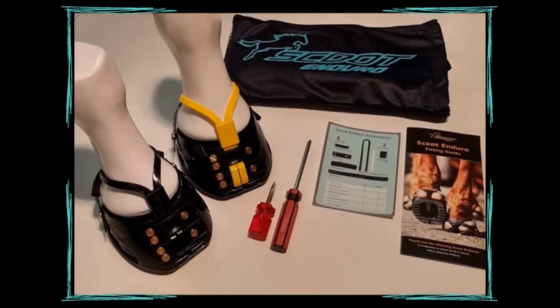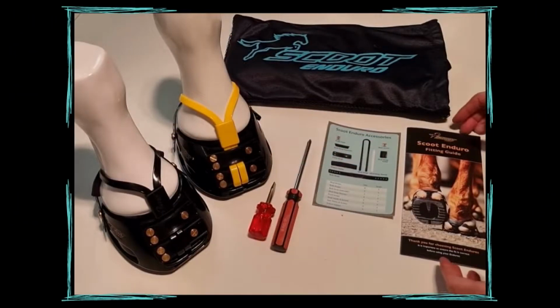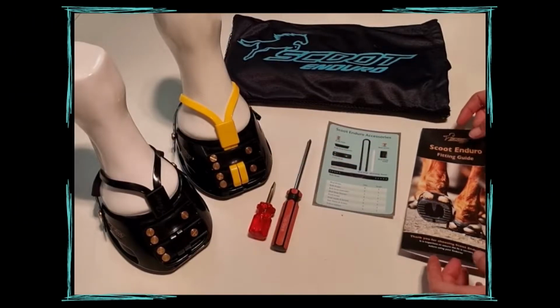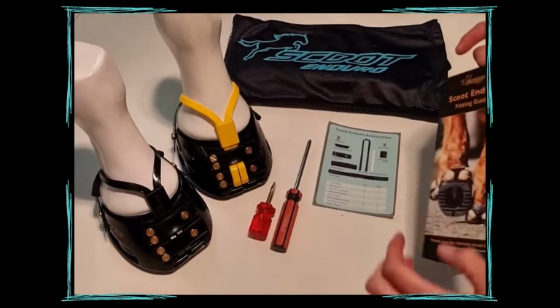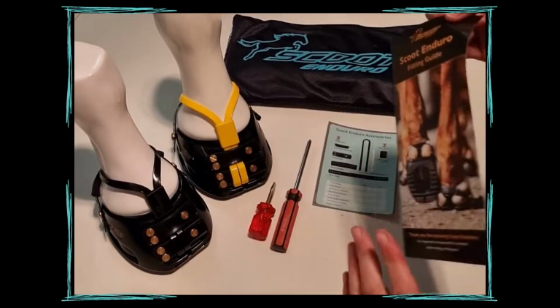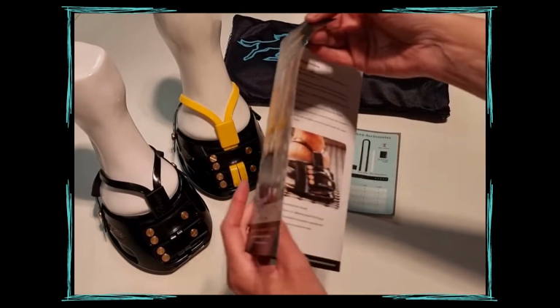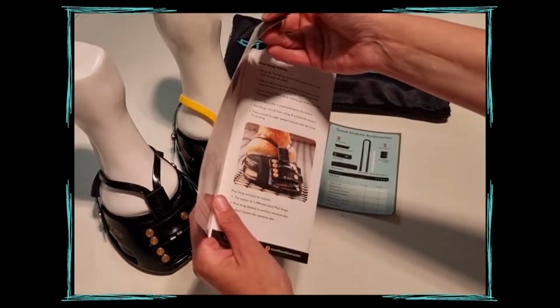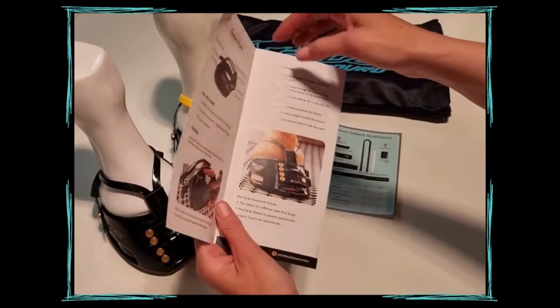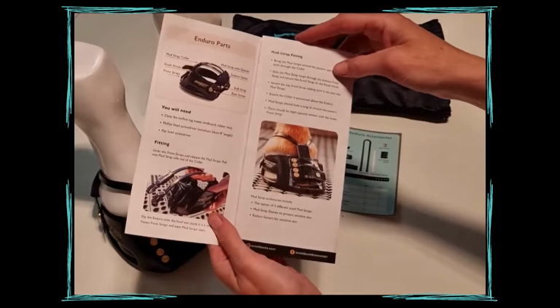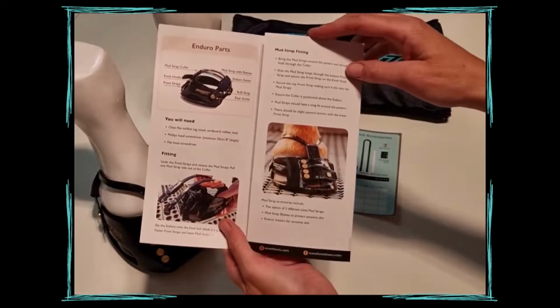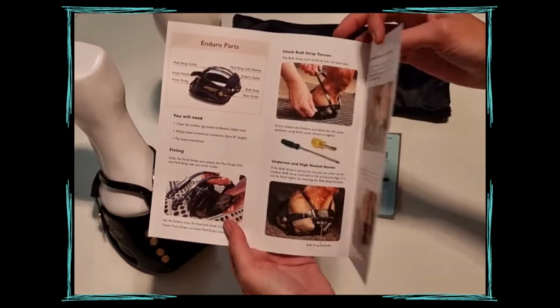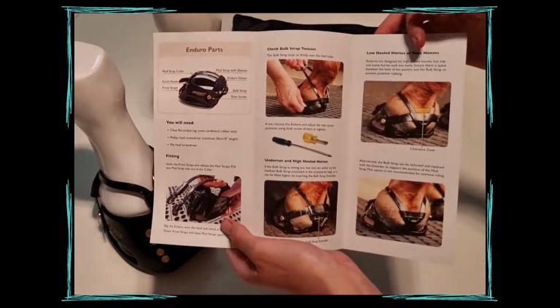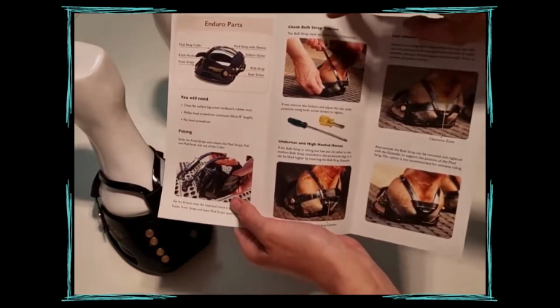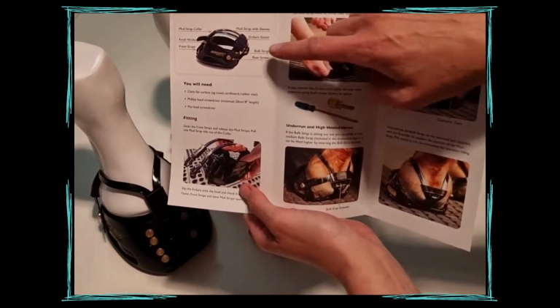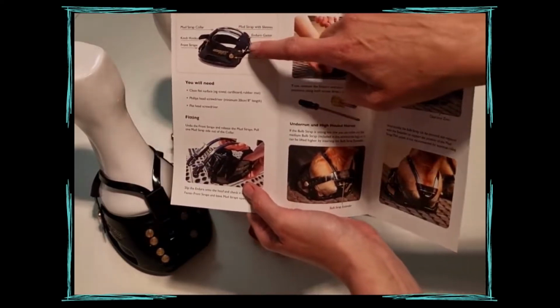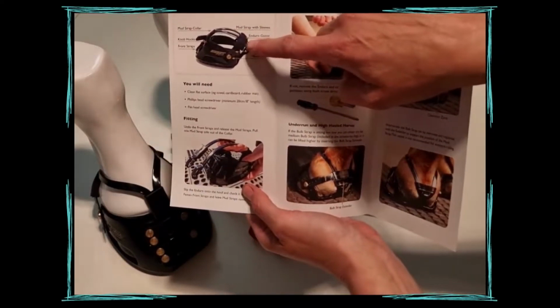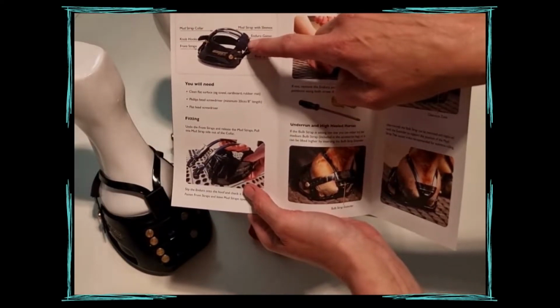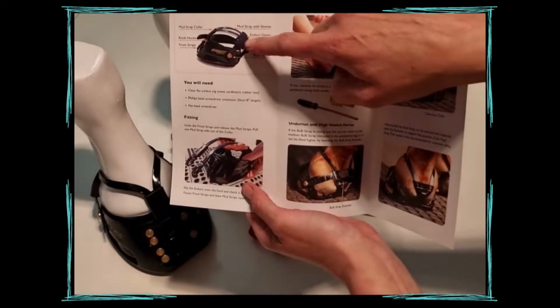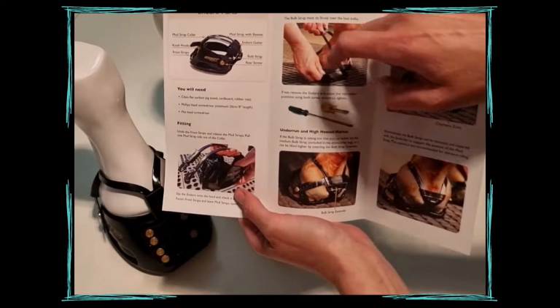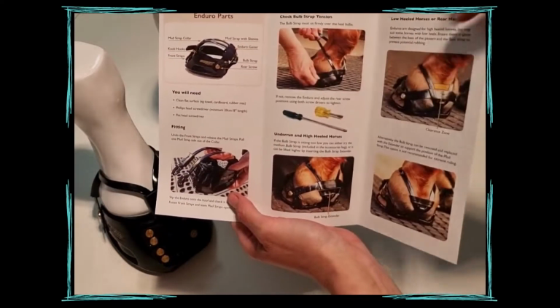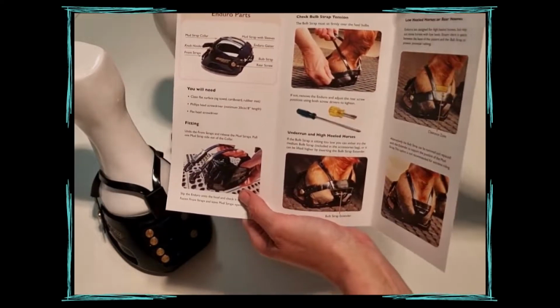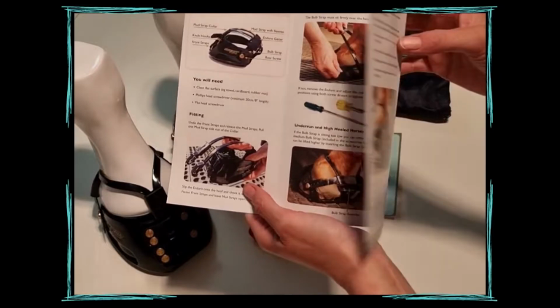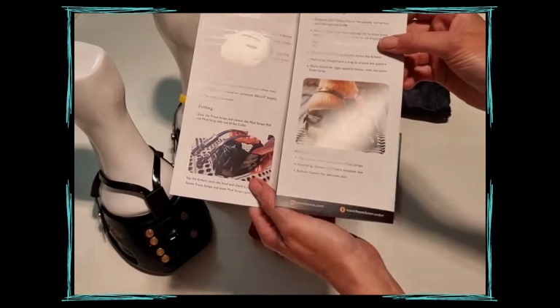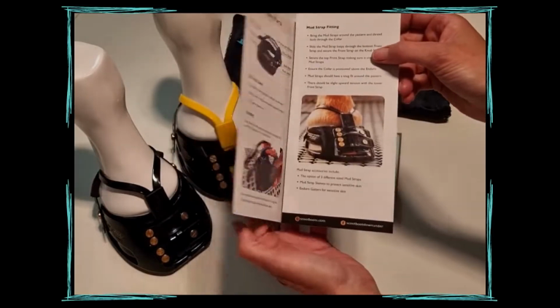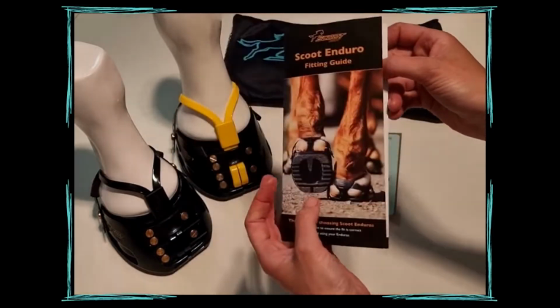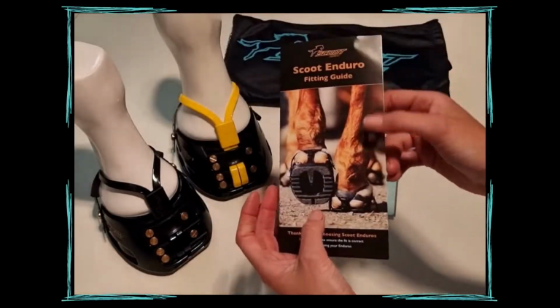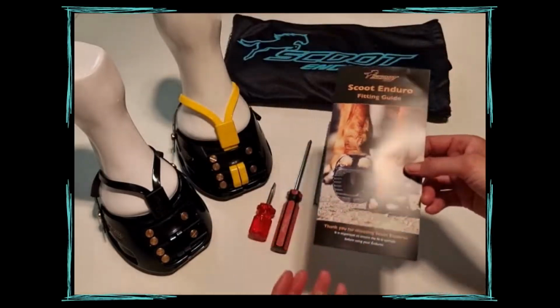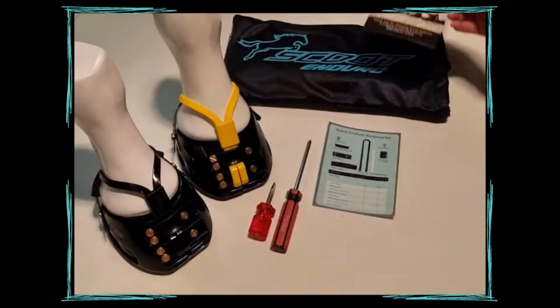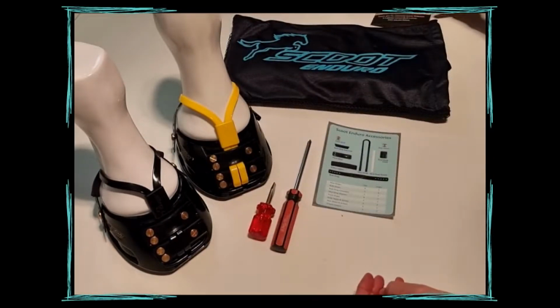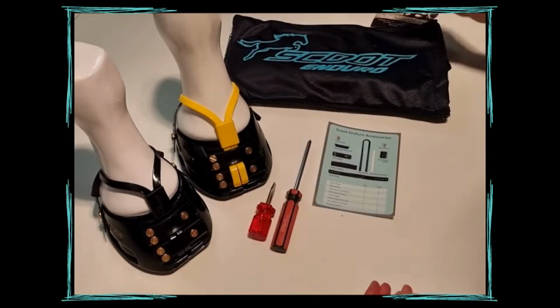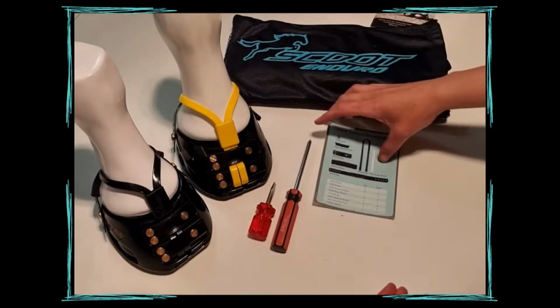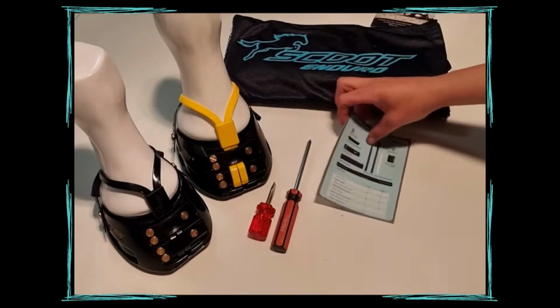This video shows you how to use the Enduro Gaiters. The Enduro Gaiter is used for horses with sensitive skin when trotting, cantering over long distances, or for extreme riding.